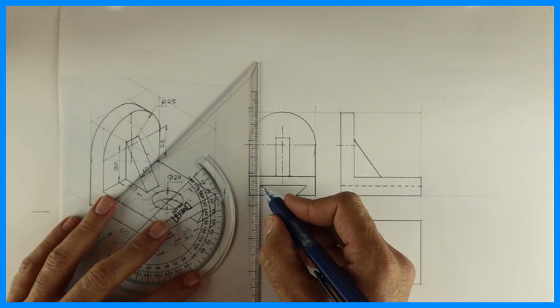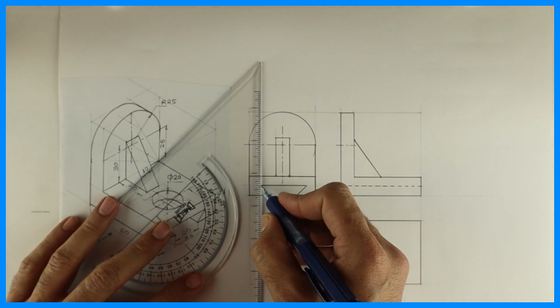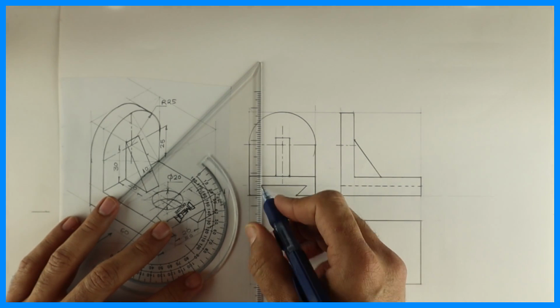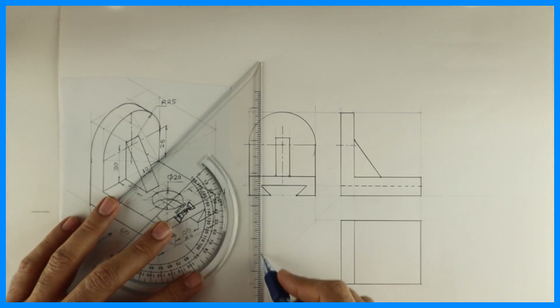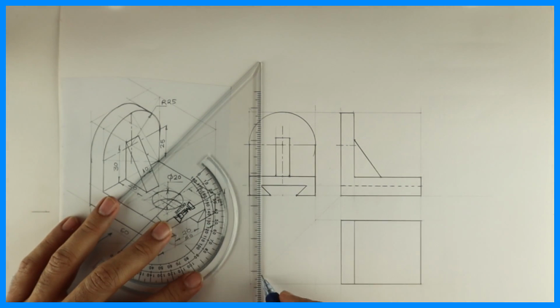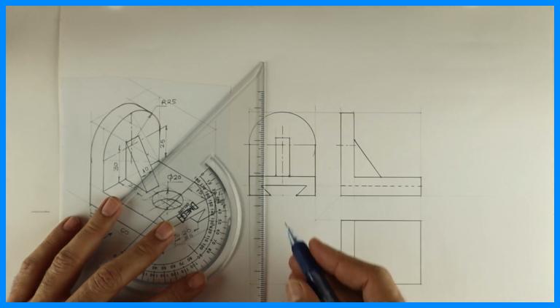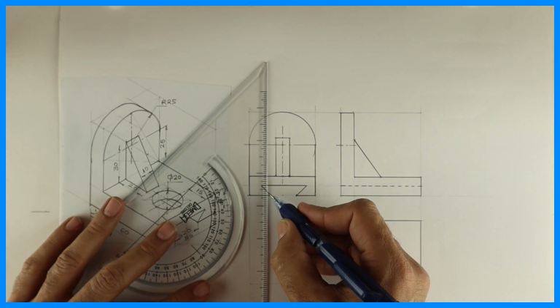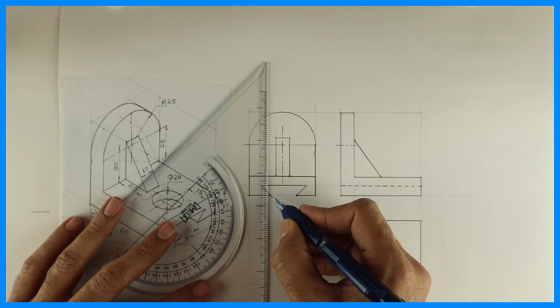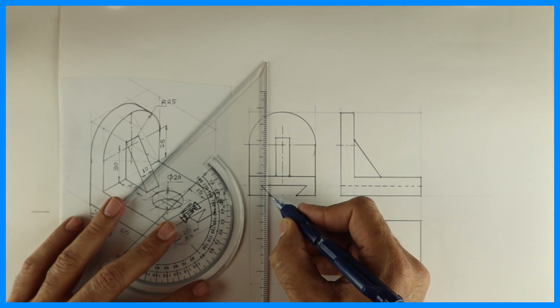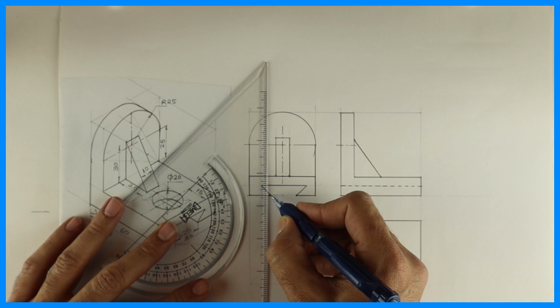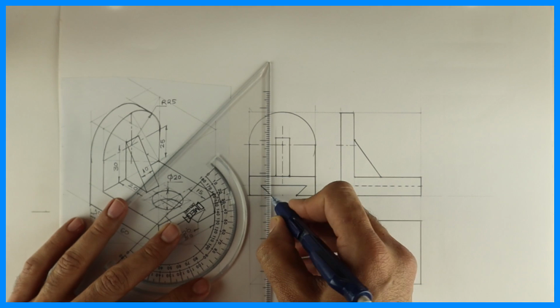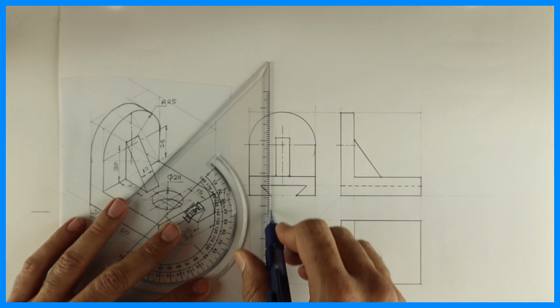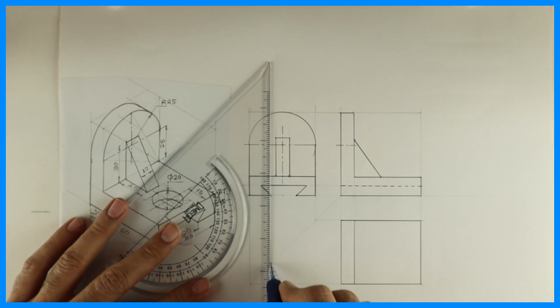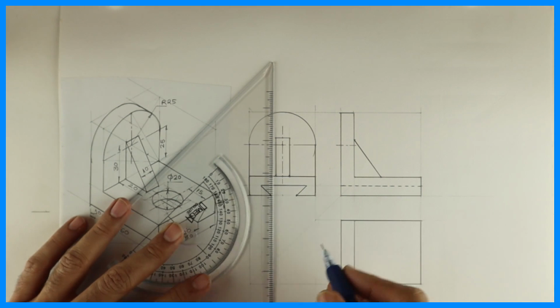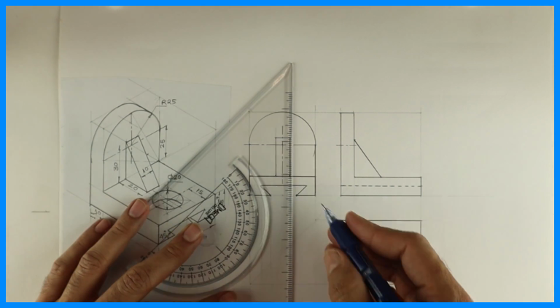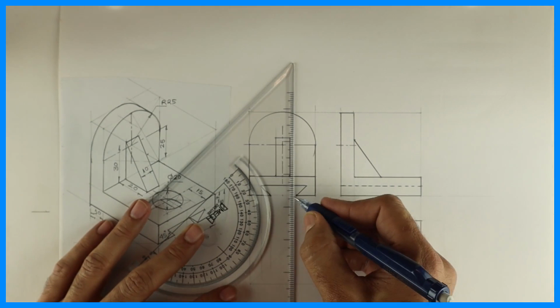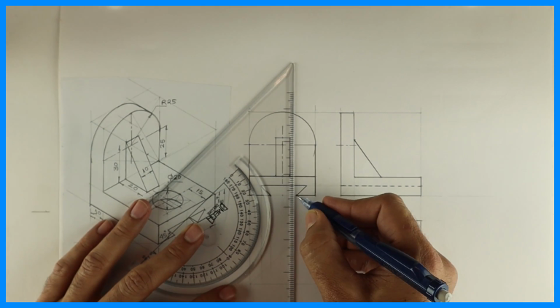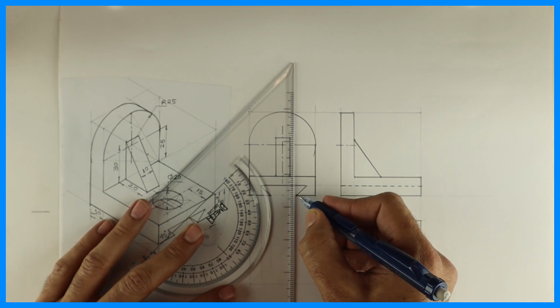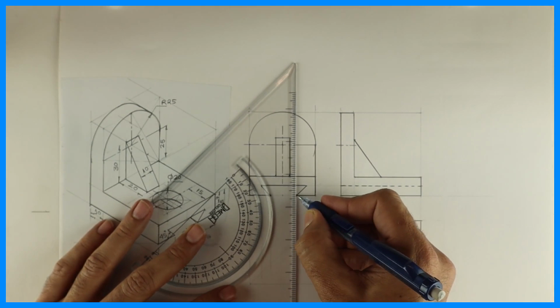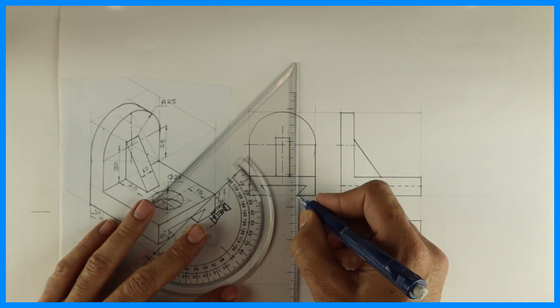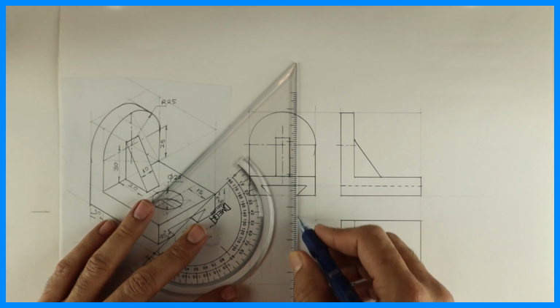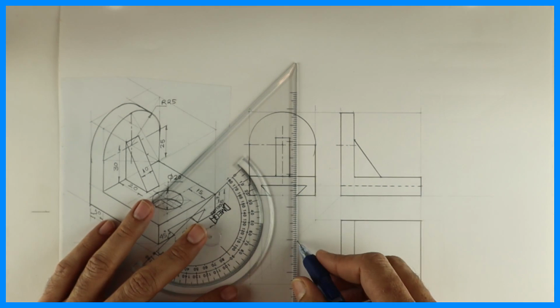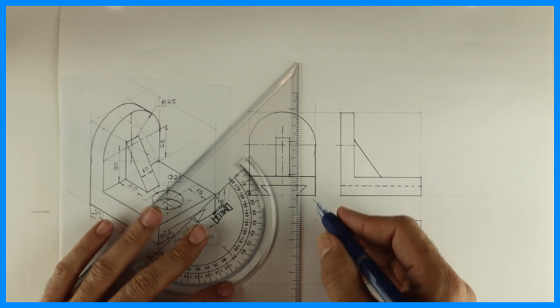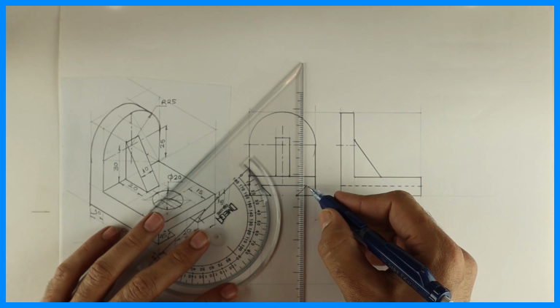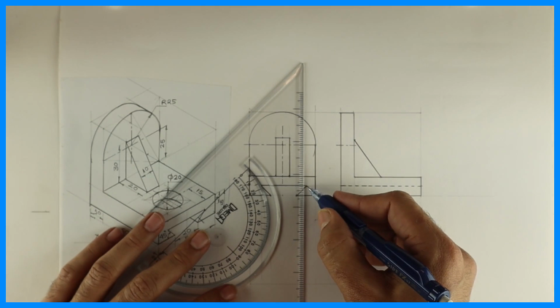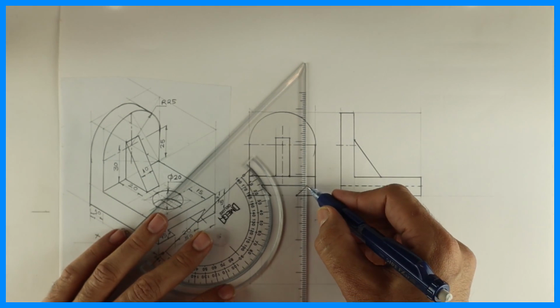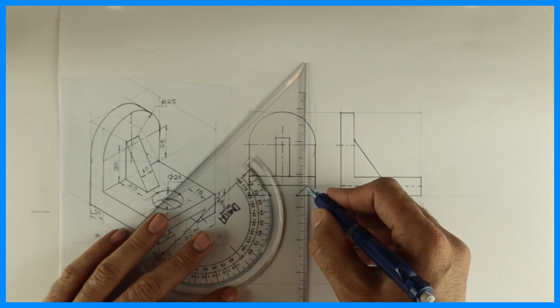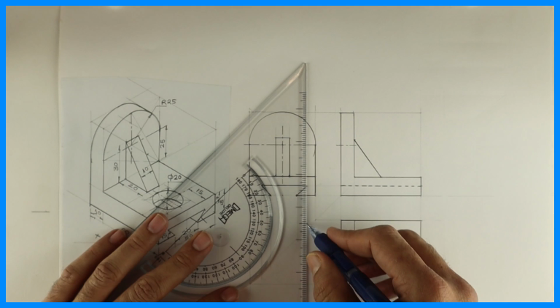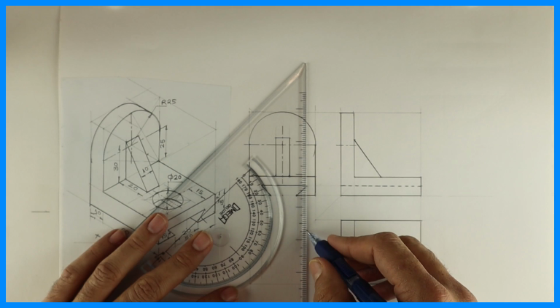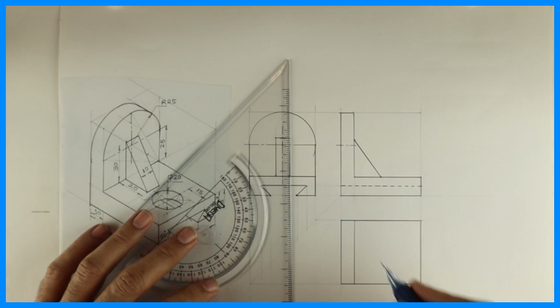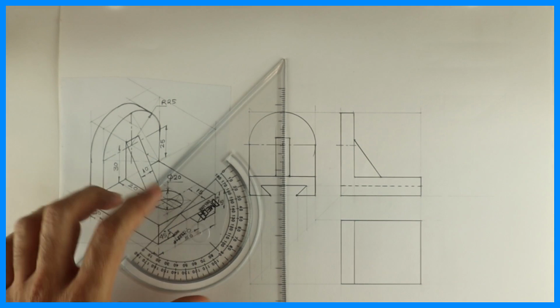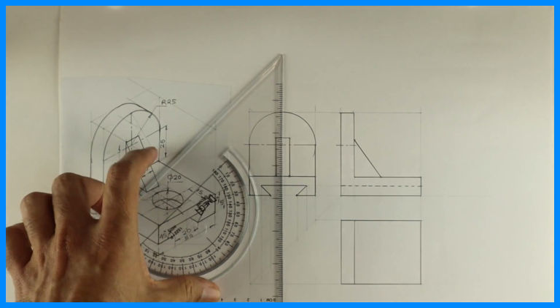Then you take all these lines — all four lines will be dotted, because this dovetail slot is through and through. So we'll have four dotted lines in the top view.